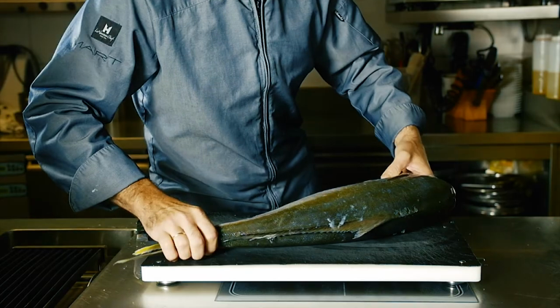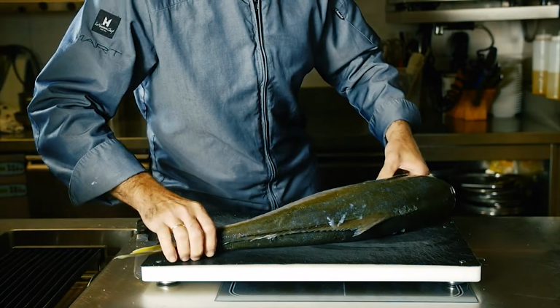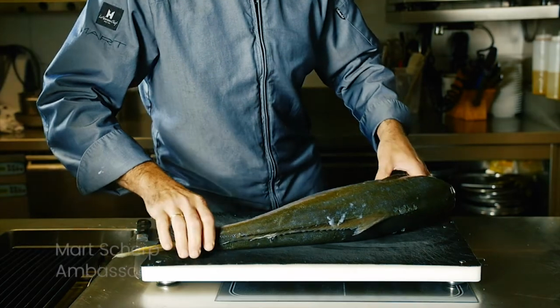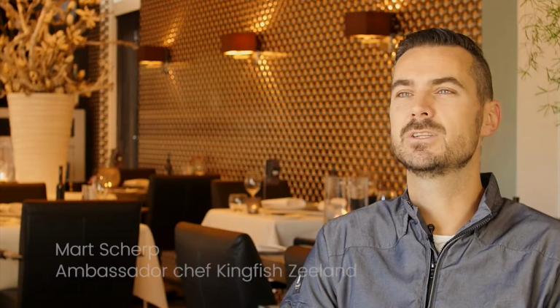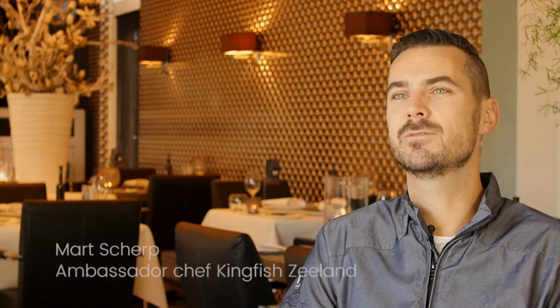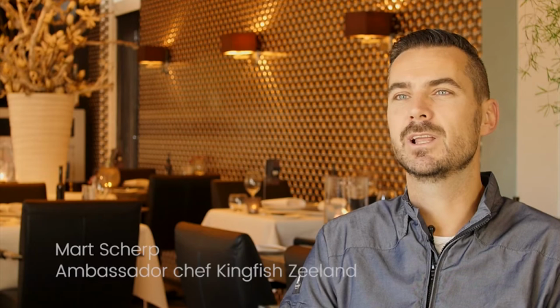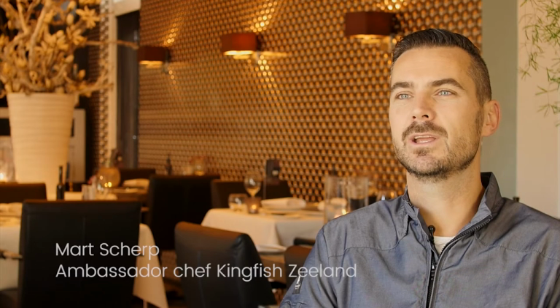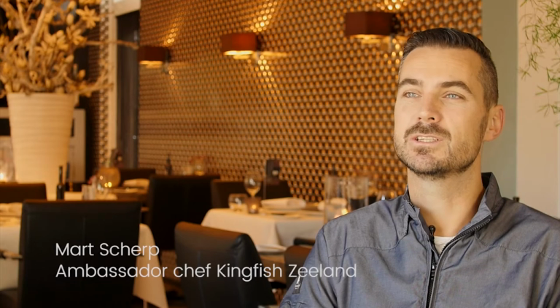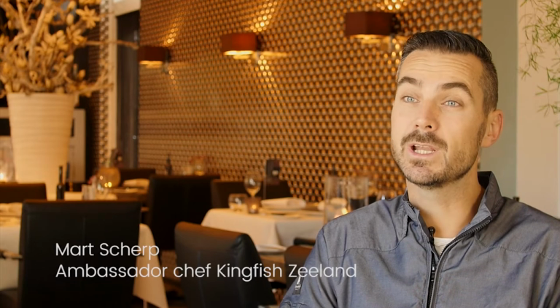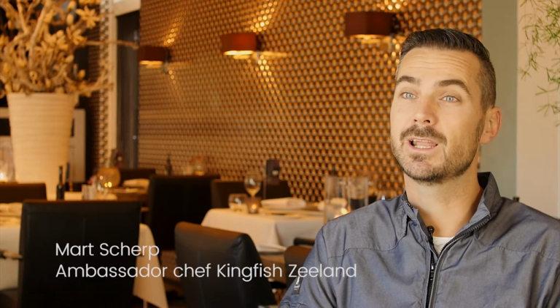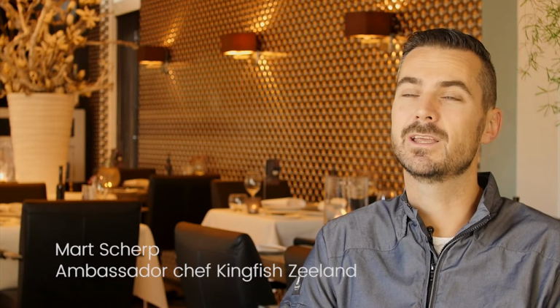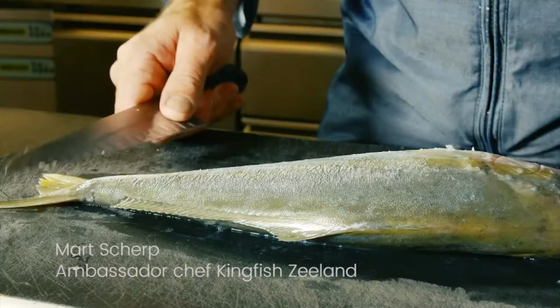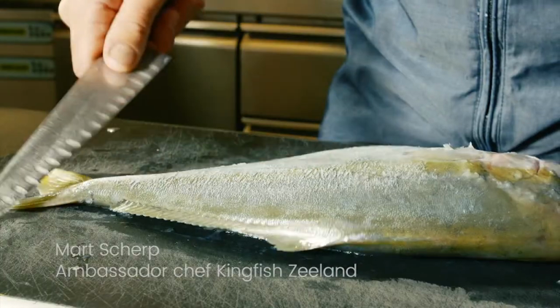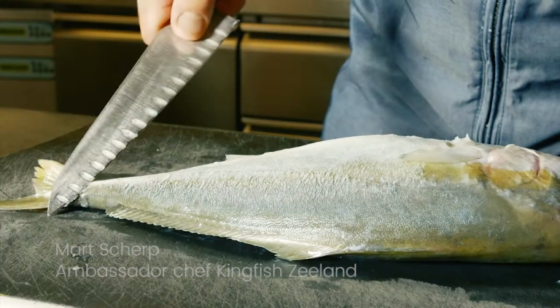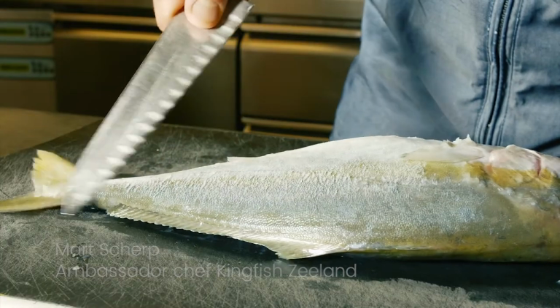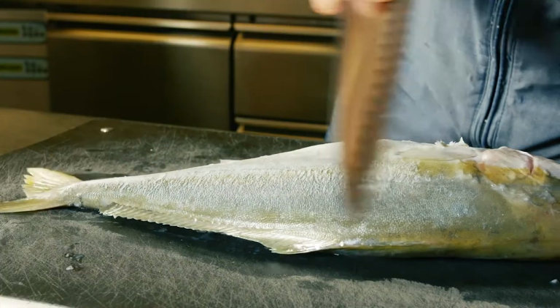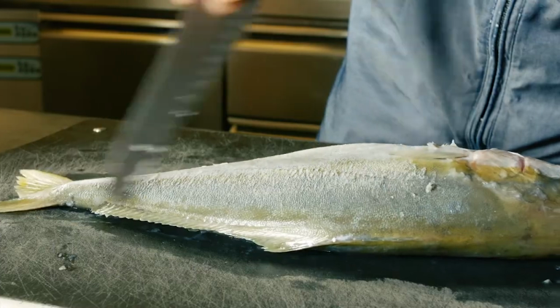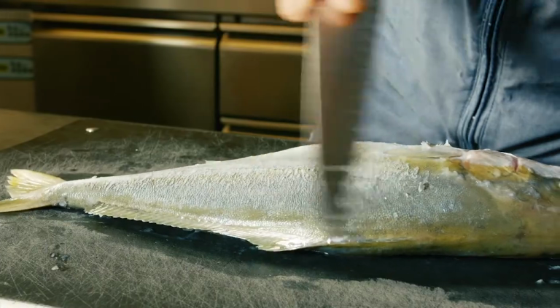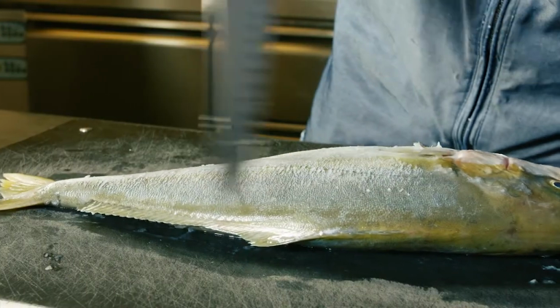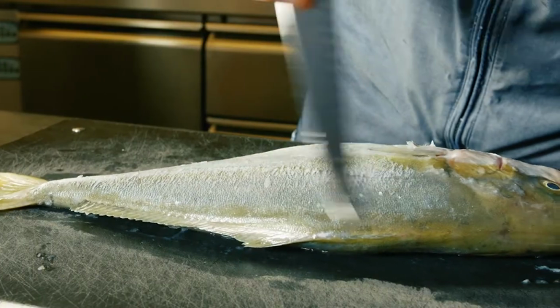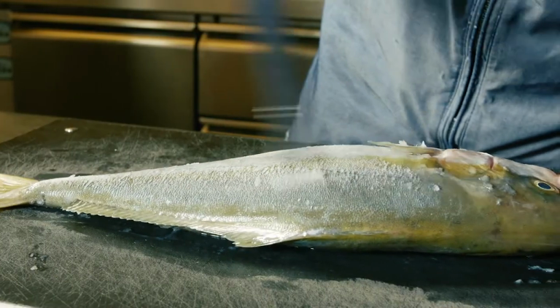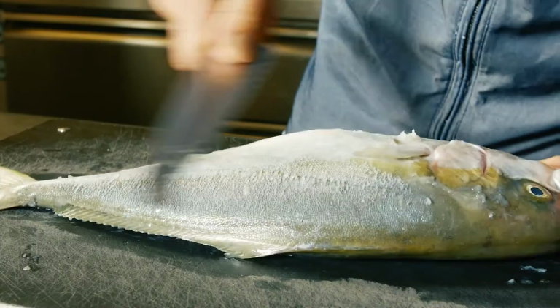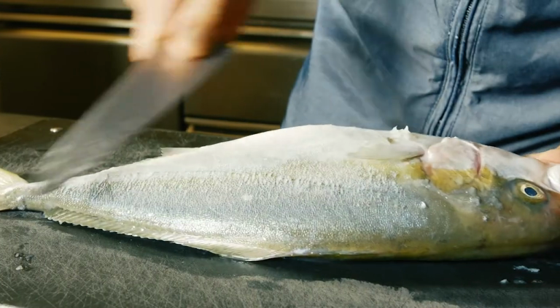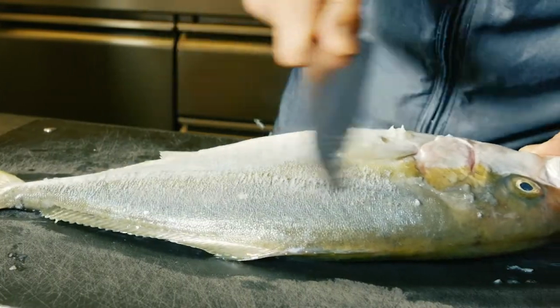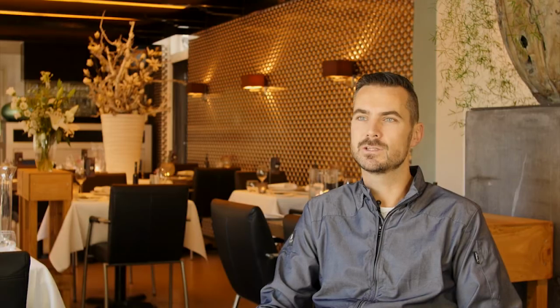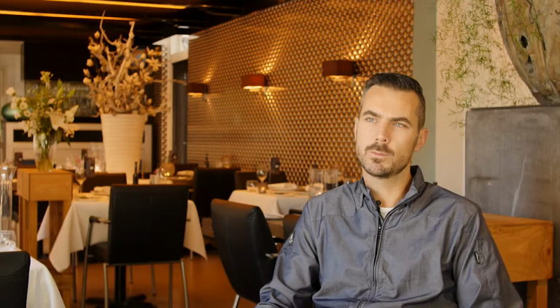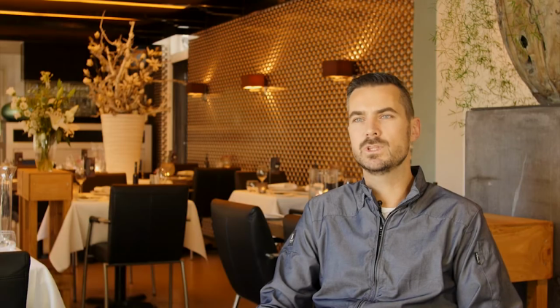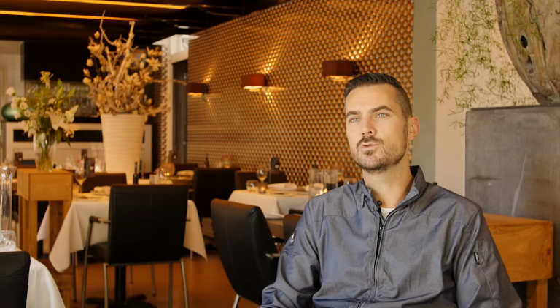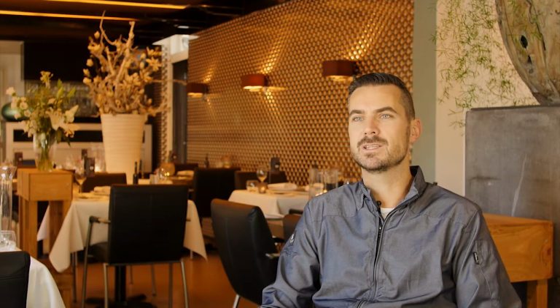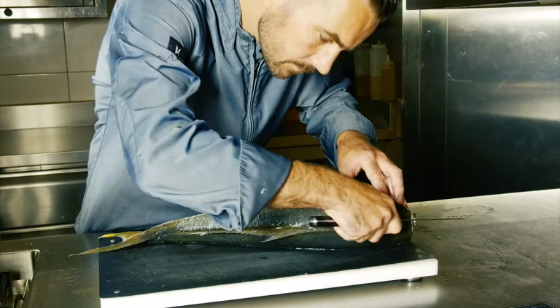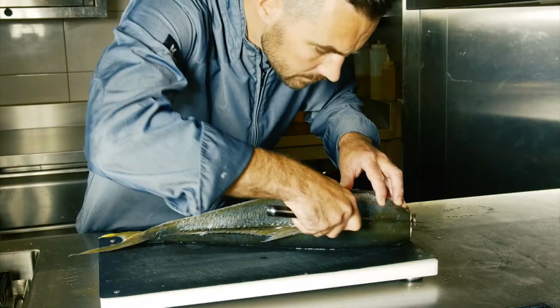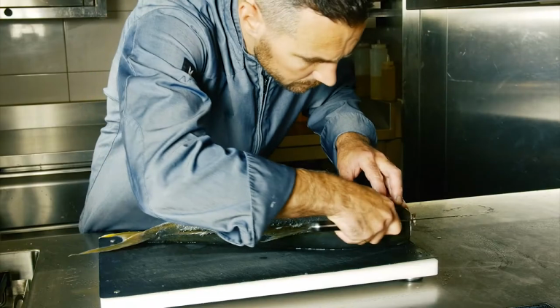The taste of this Pacific Yellowtail is a great delicate taste. I love the texture of this fish — it has a nice firm bite, somewhere between tuna and sea bass.